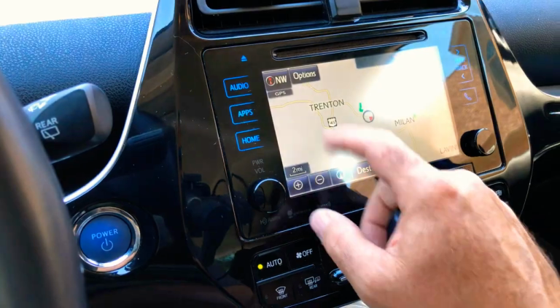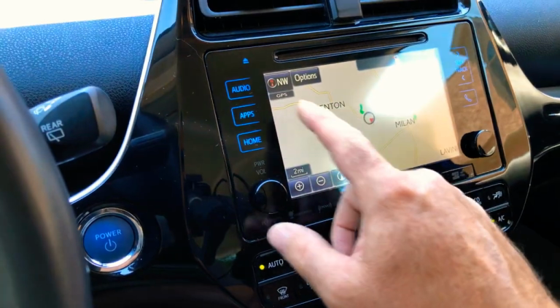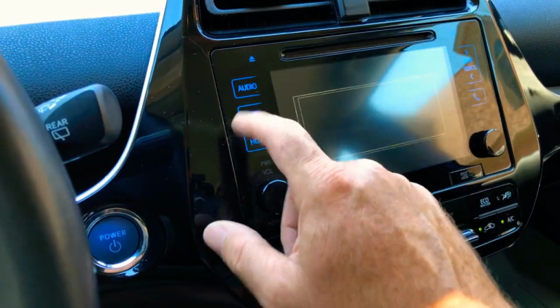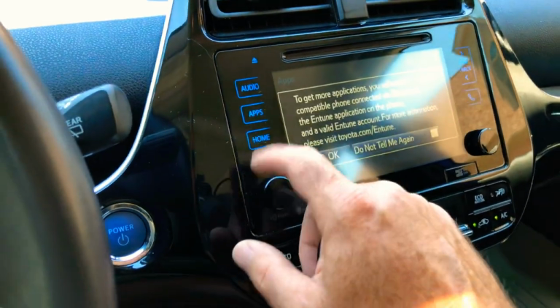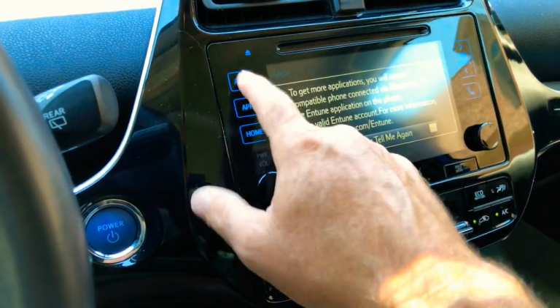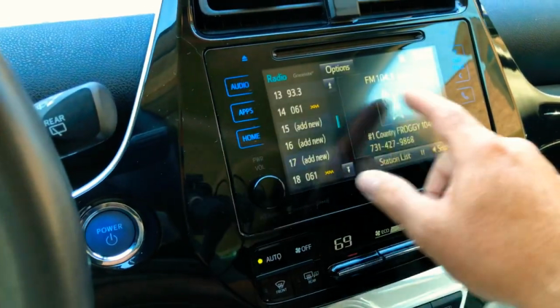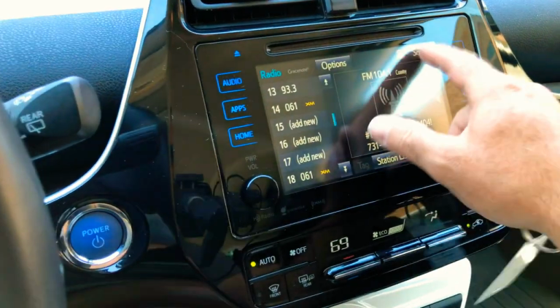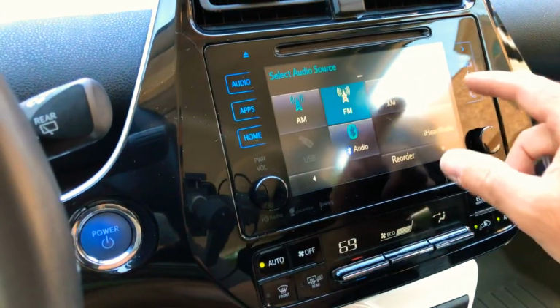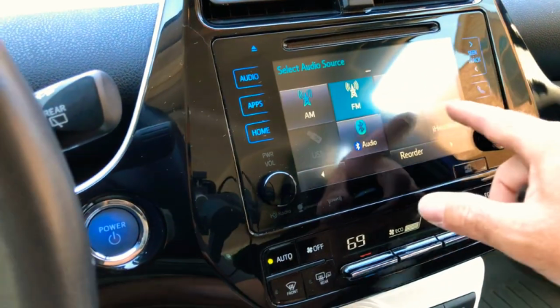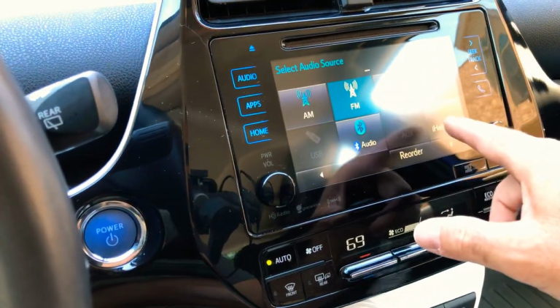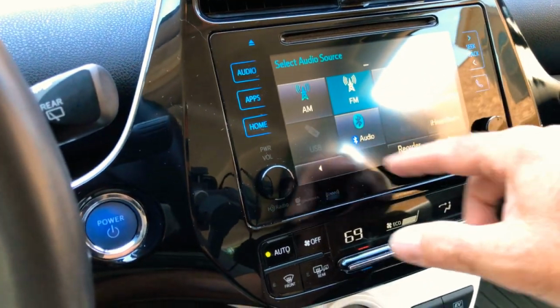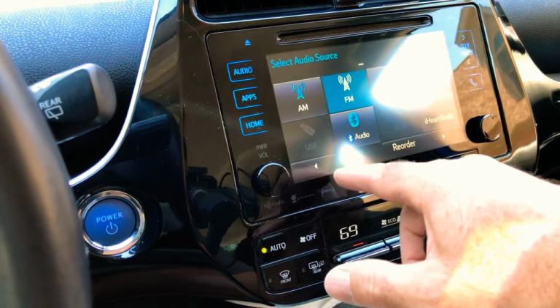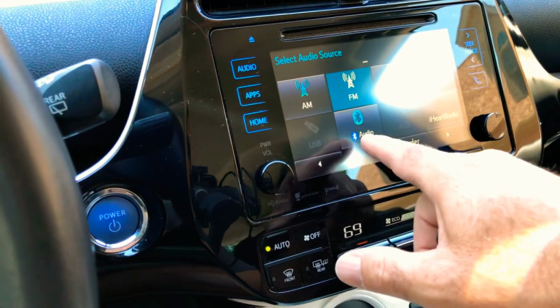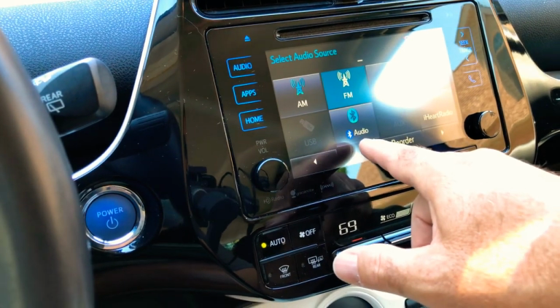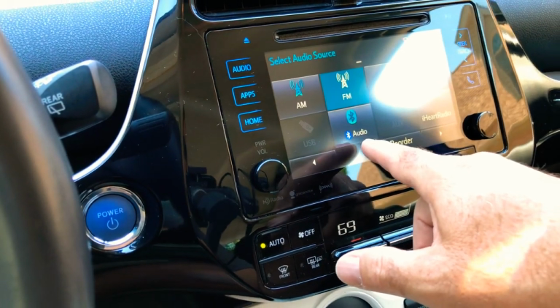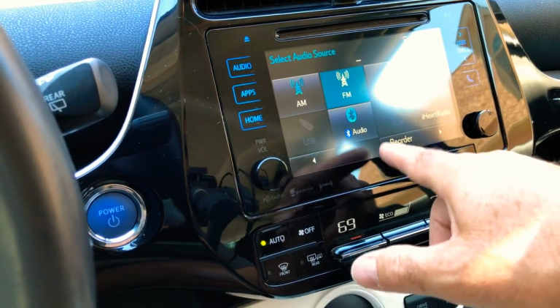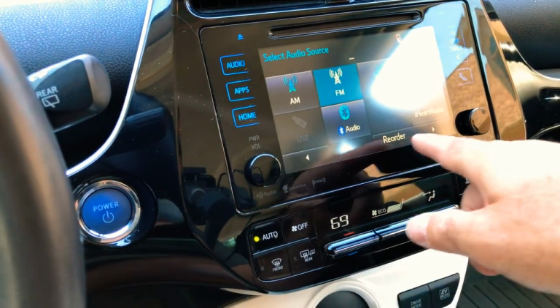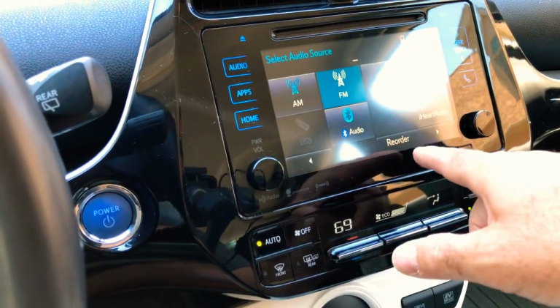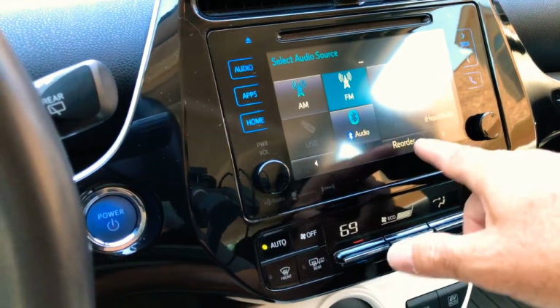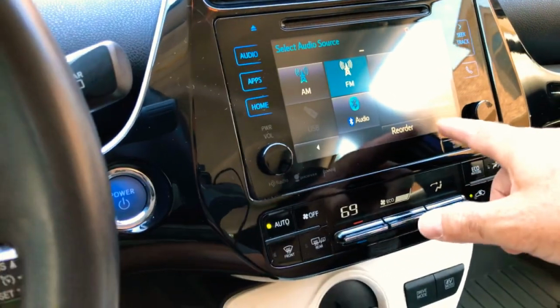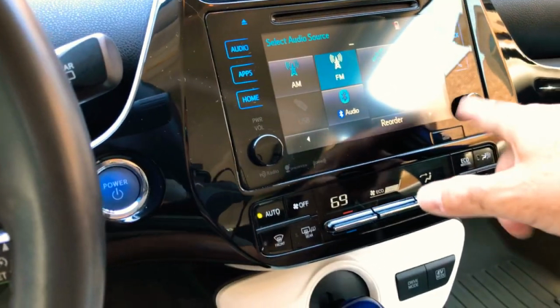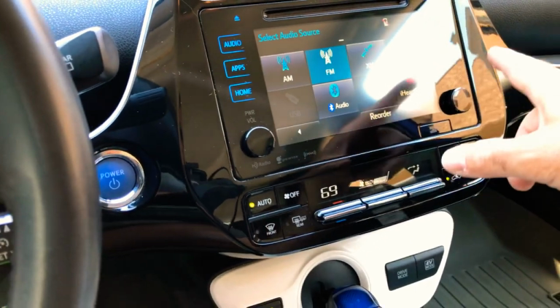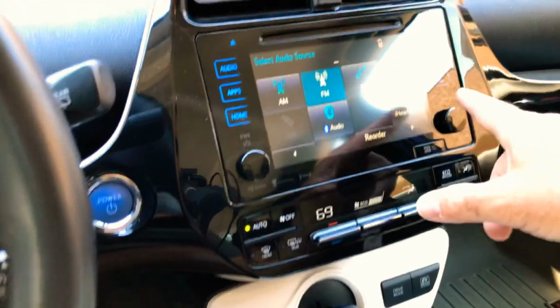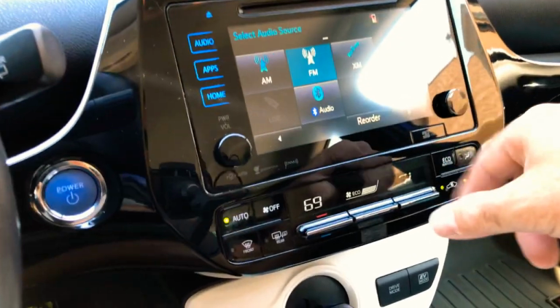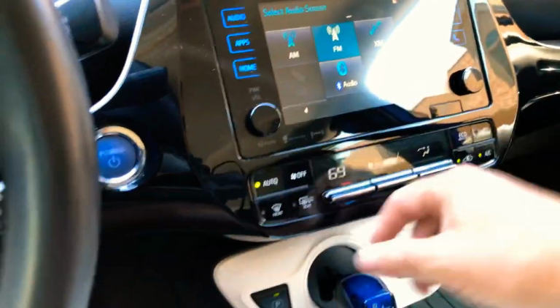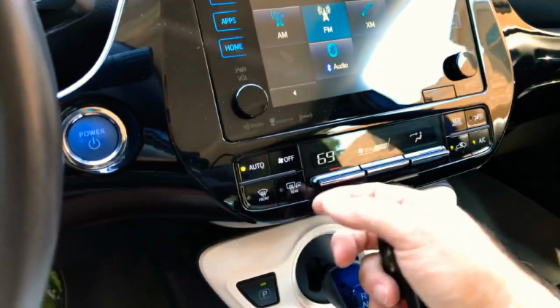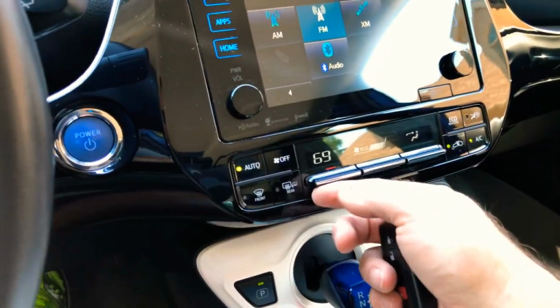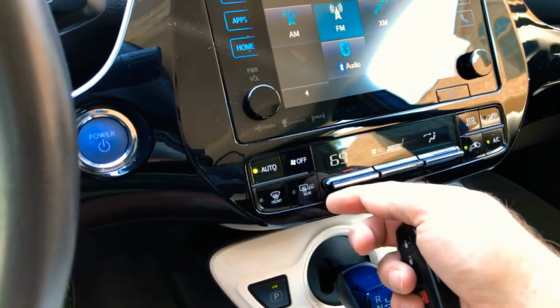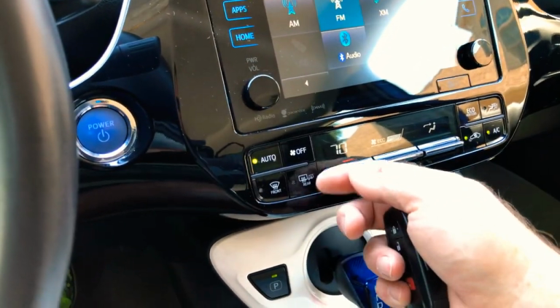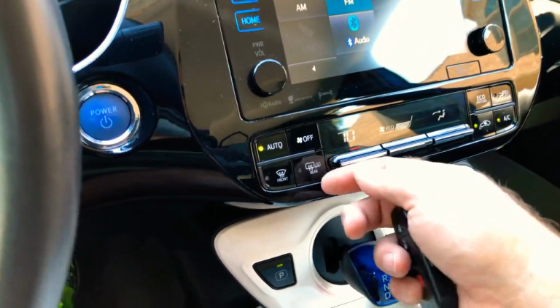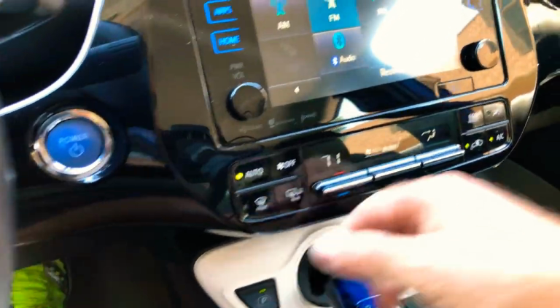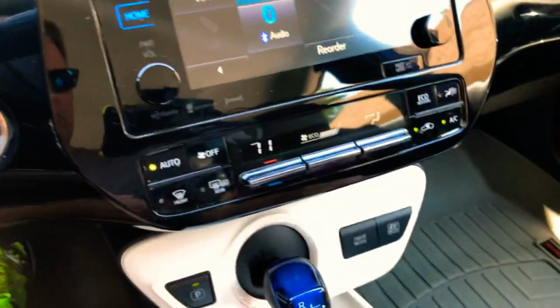We've got nav, audio, AM/FM, XM satellite, USB, Bluetooth for audio and your phone, auxiliary, and iHeart. You've also got automatic climate control — you just dial the temperature you want.